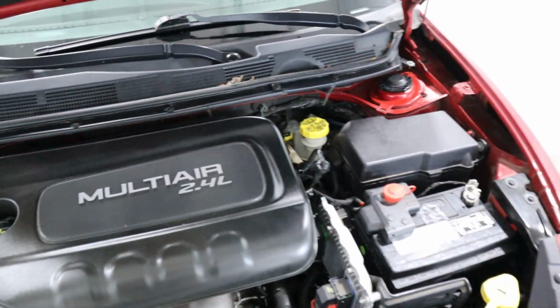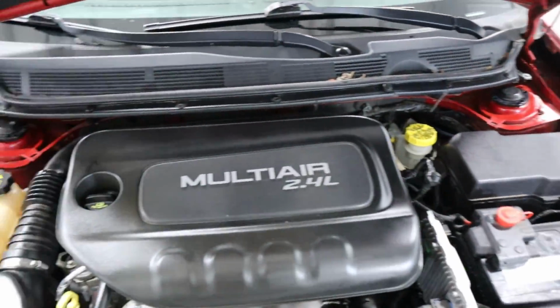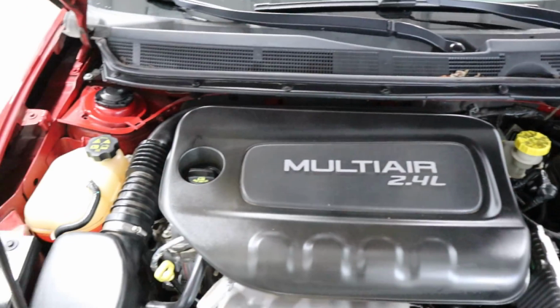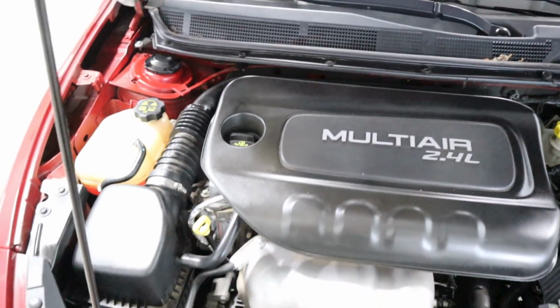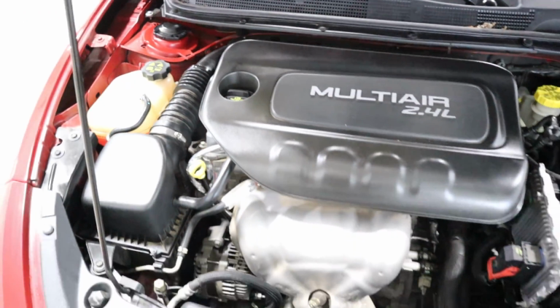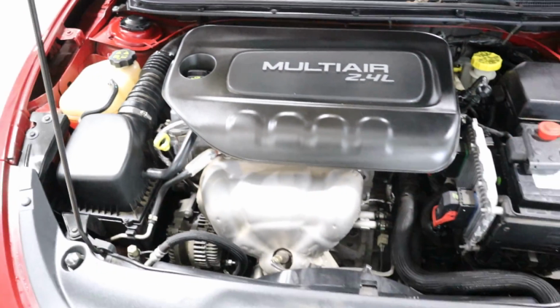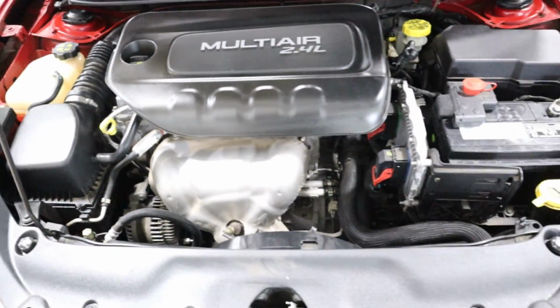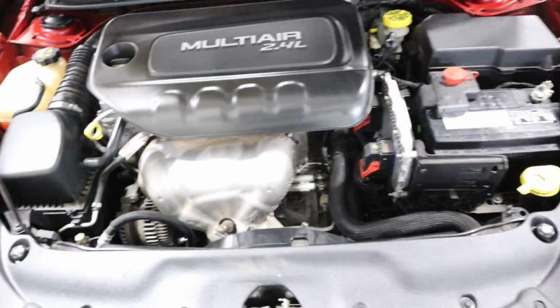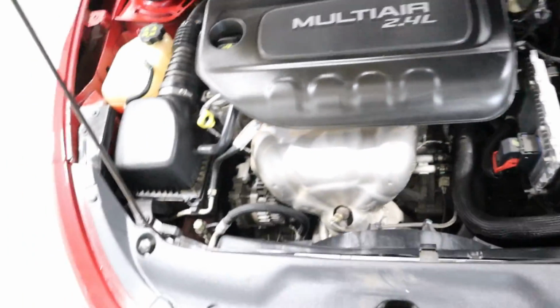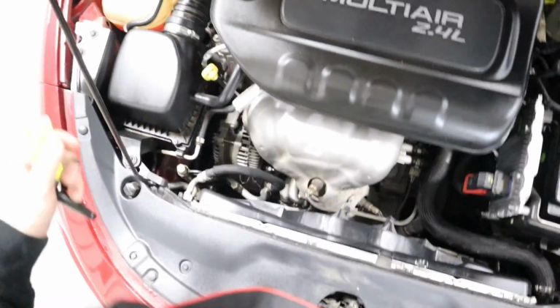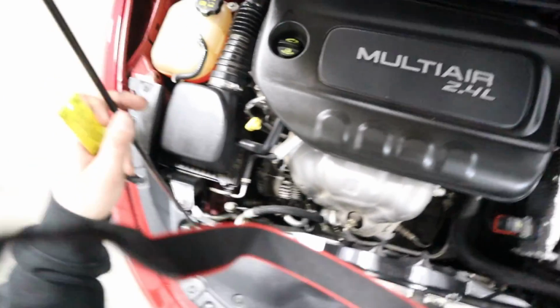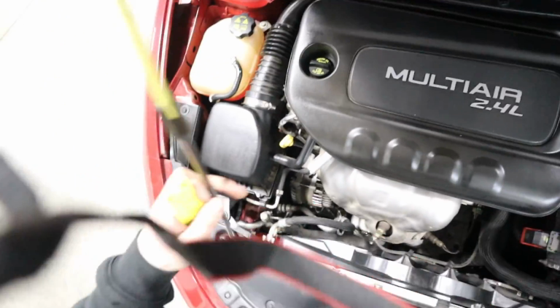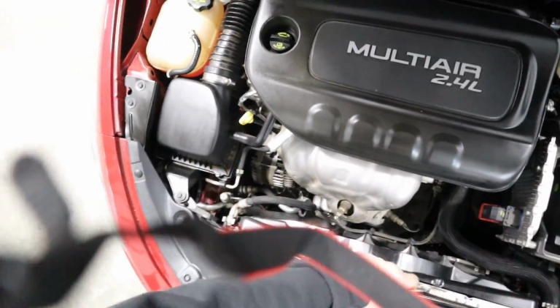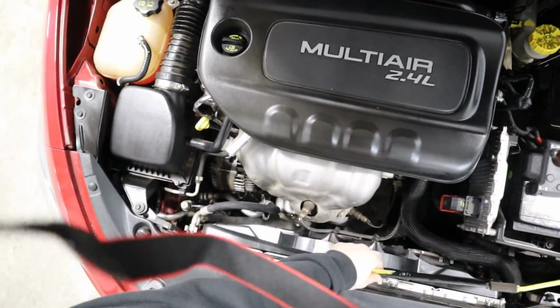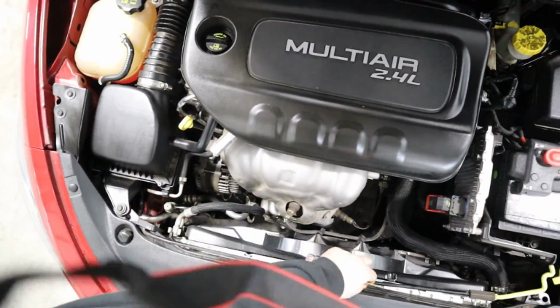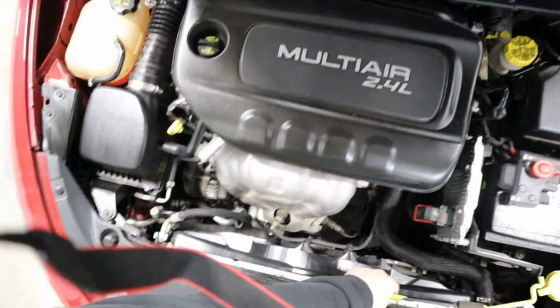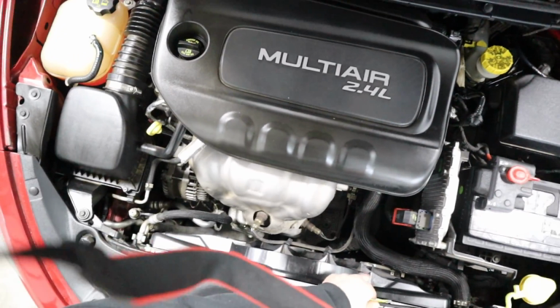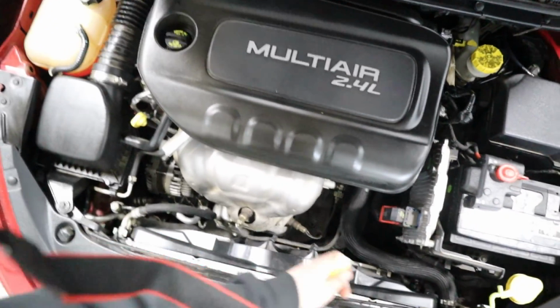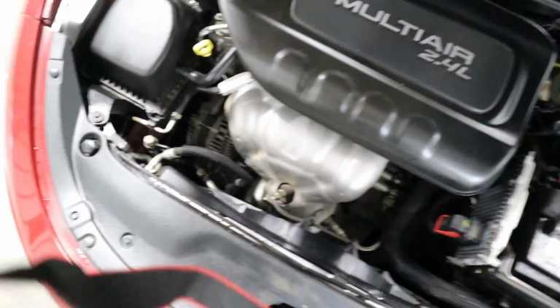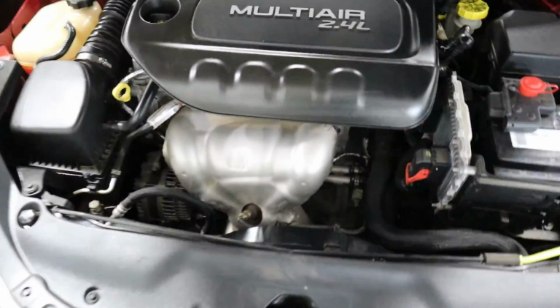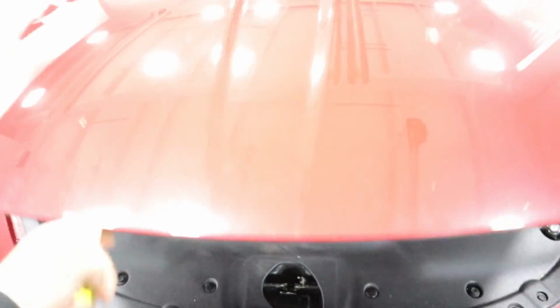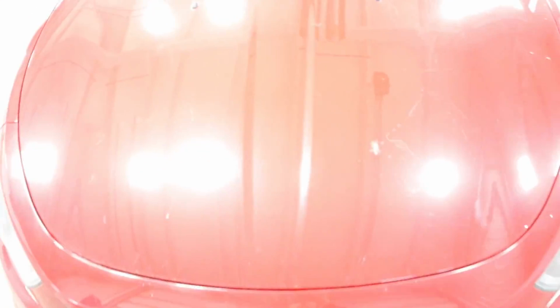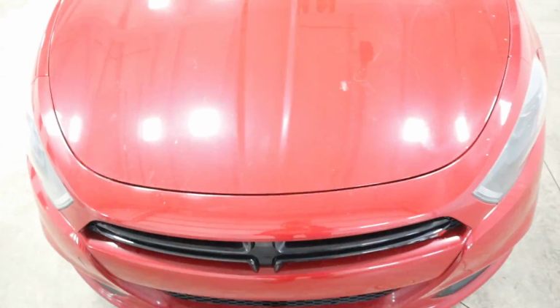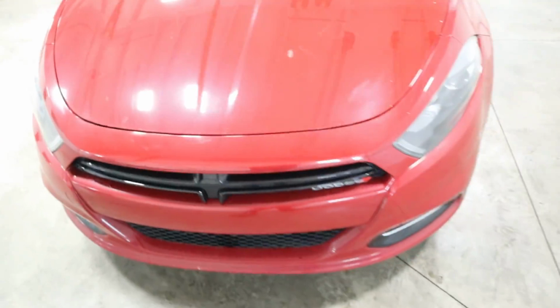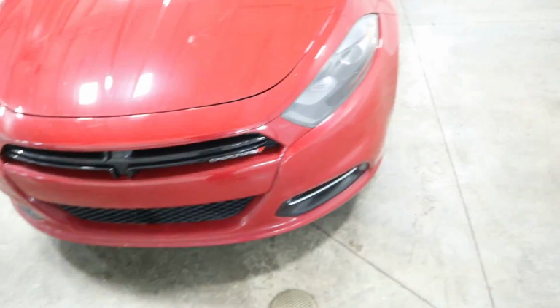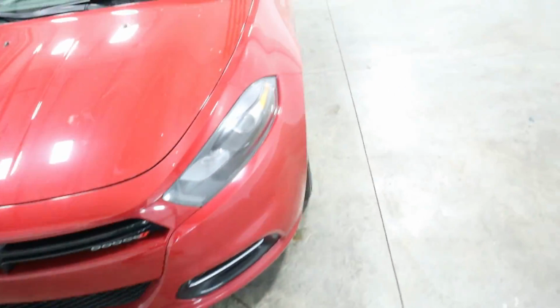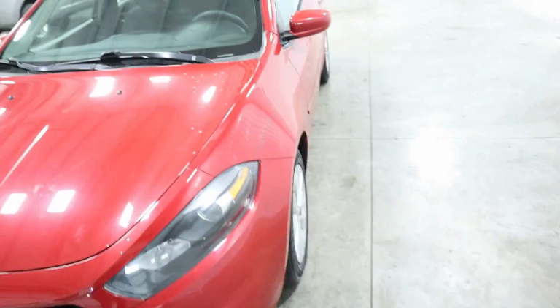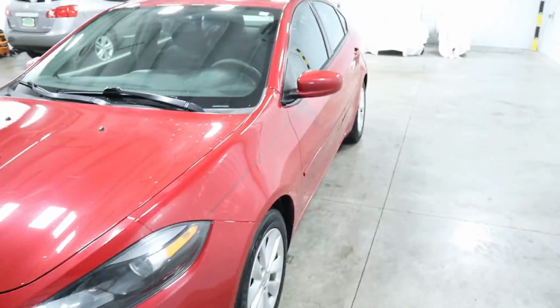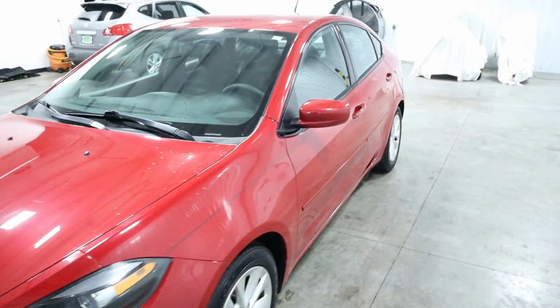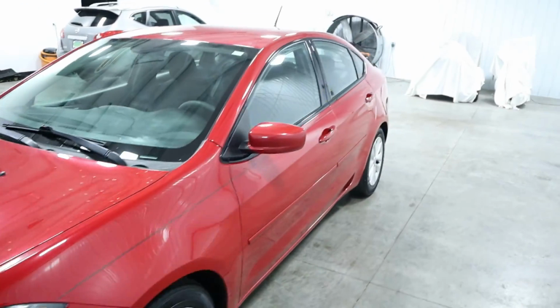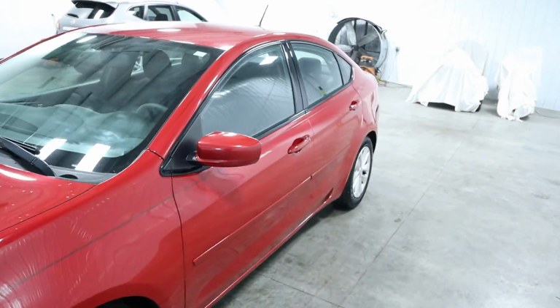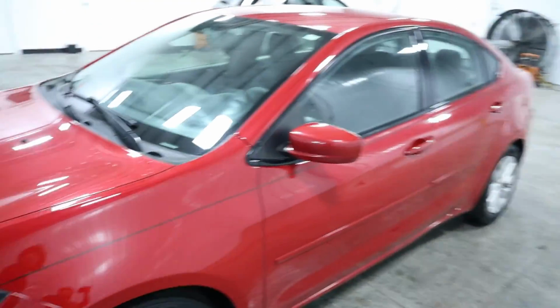Let's take a look at the engine bay. You've got a 2.4 liter 4 cylinder motor — very clean. As you close the hood, you can see there's no rock chips, dings, scratches, nor blemishes on this vehicle whatsoever.